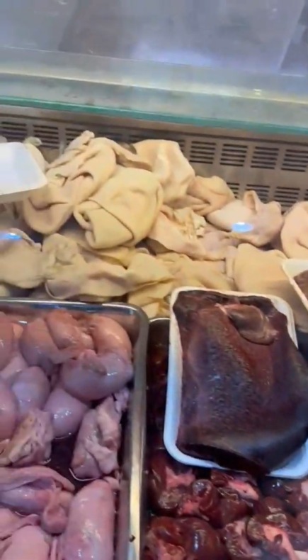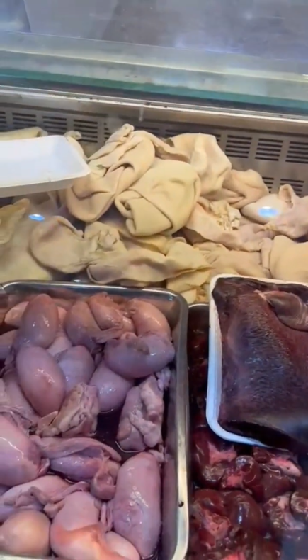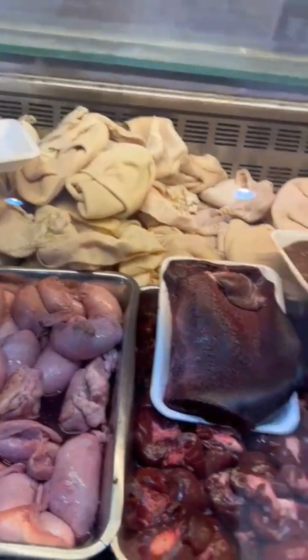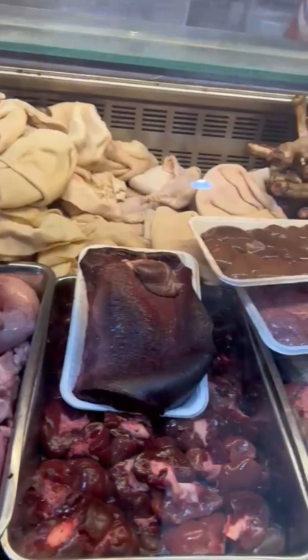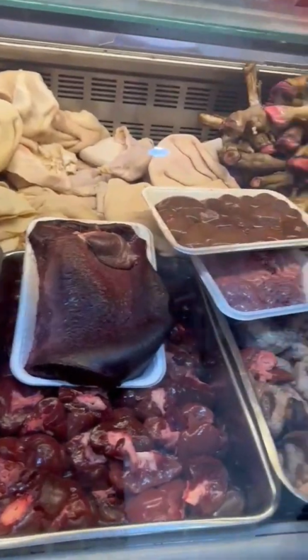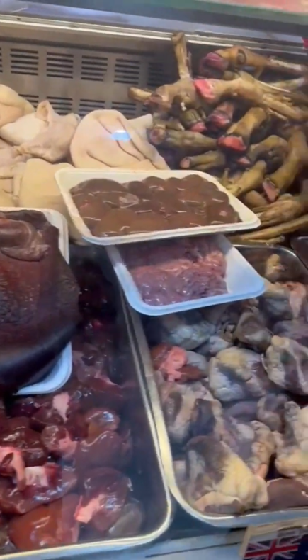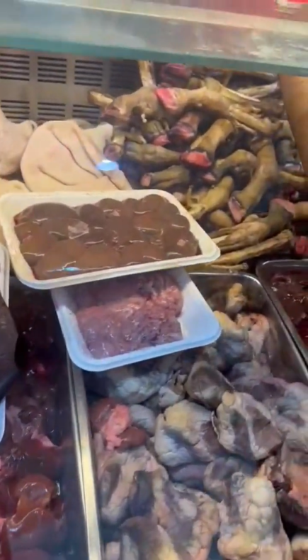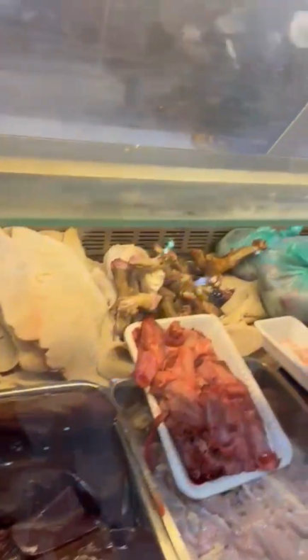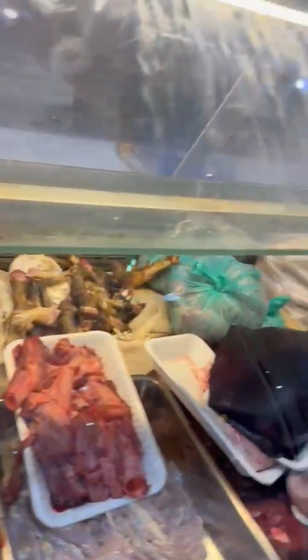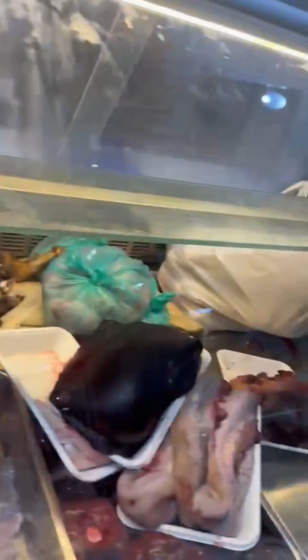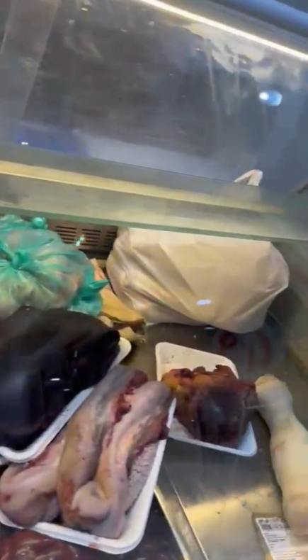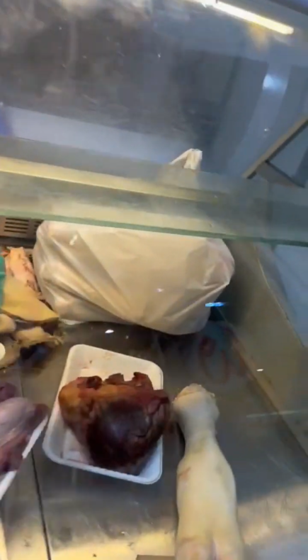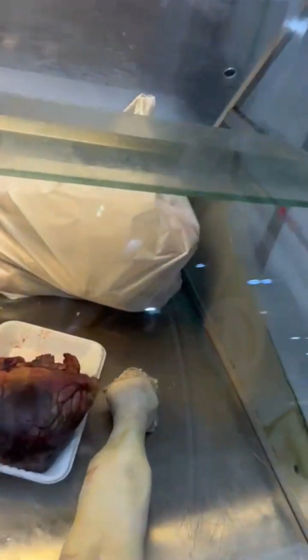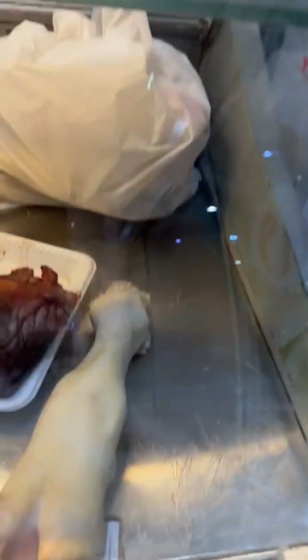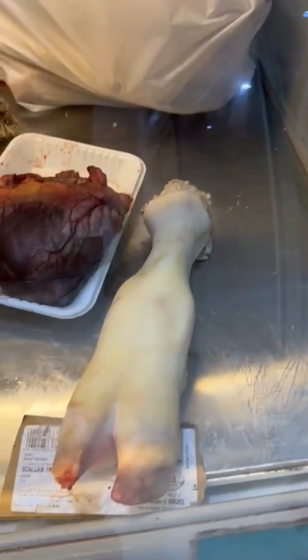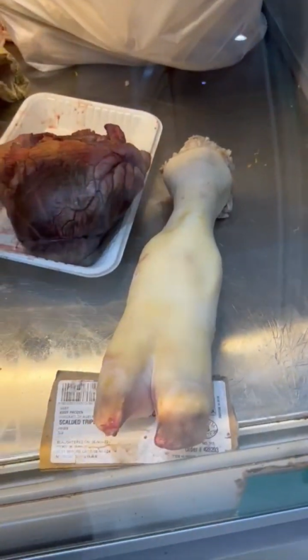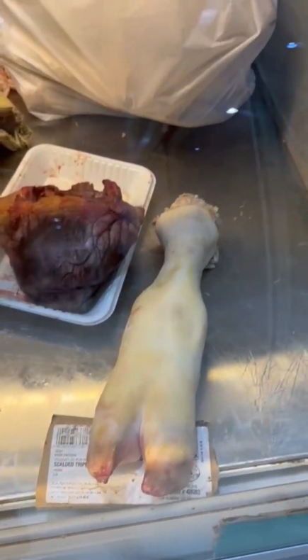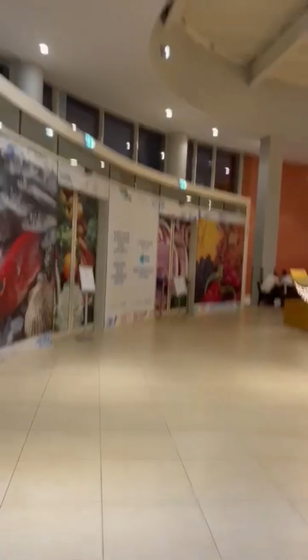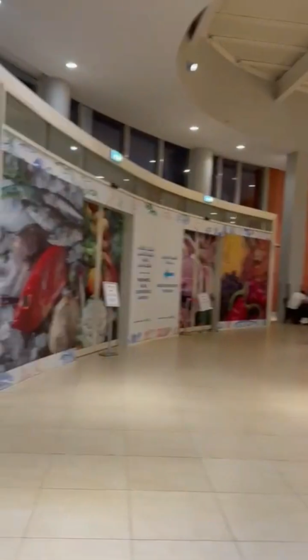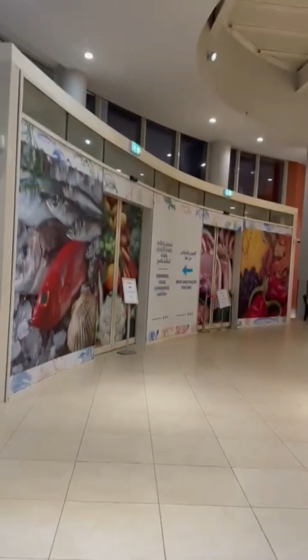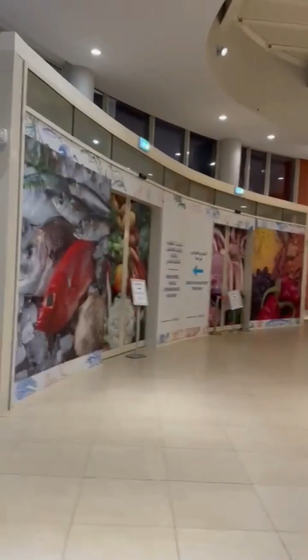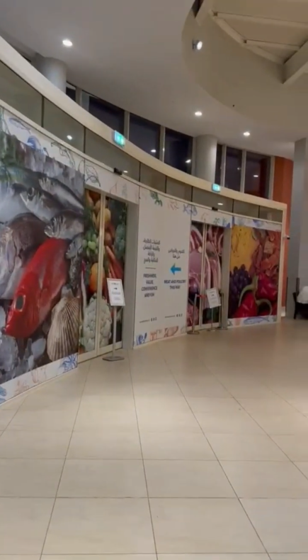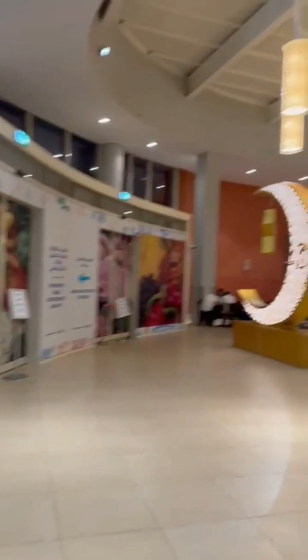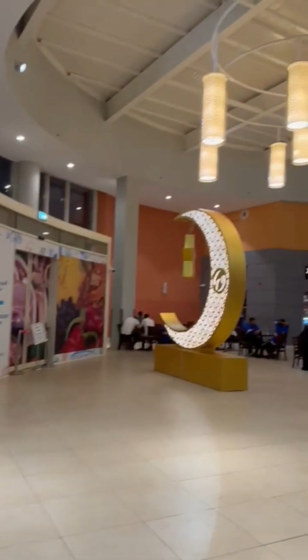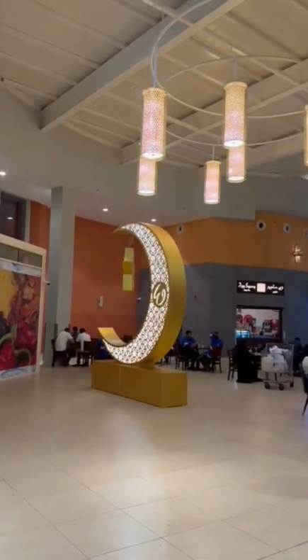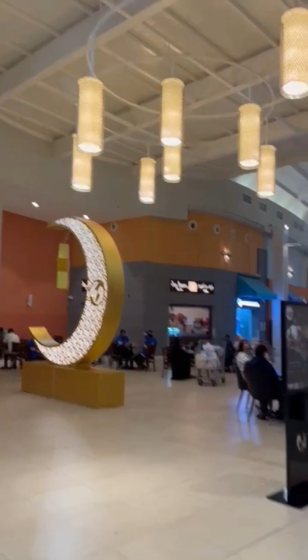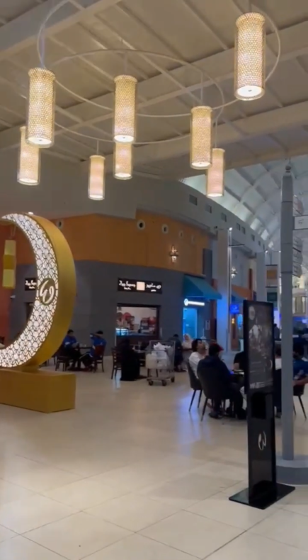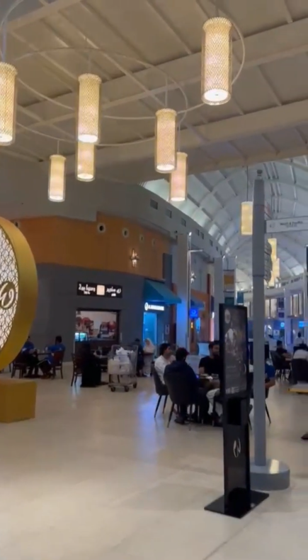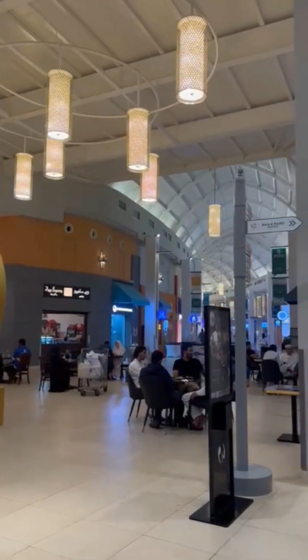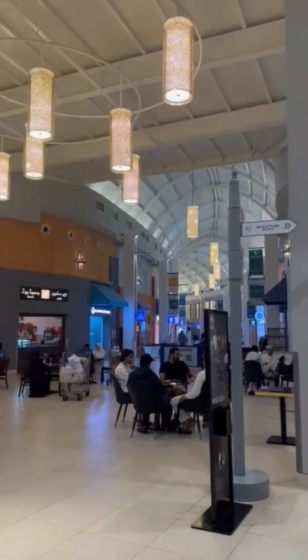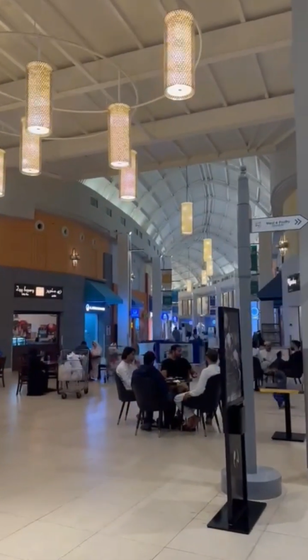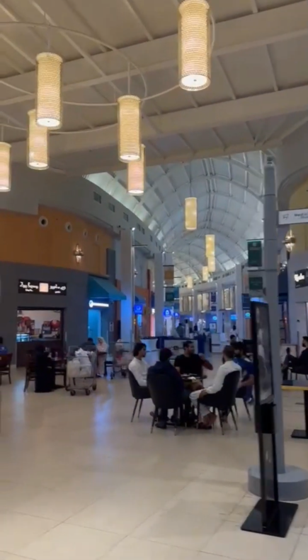Look at the fish and mutton, vegetables, fruits, and grocery items. There are shops here in wholesale.